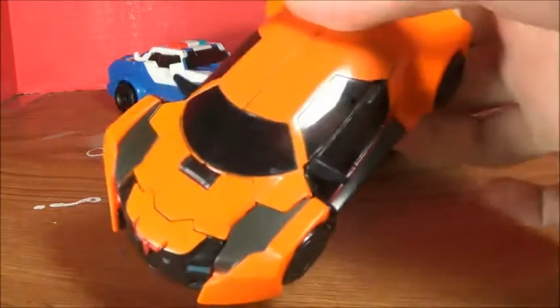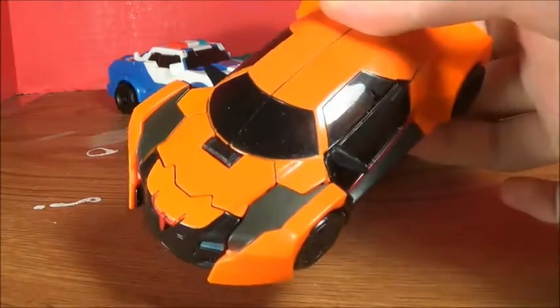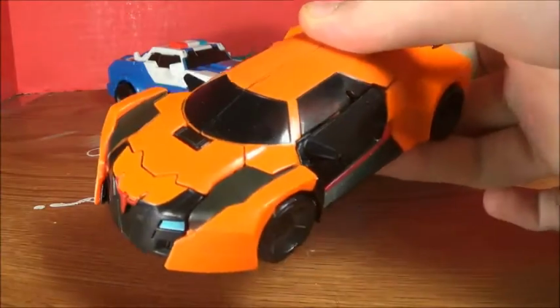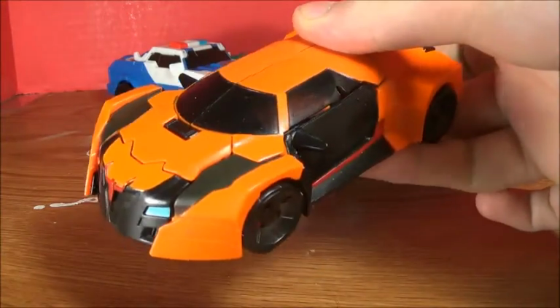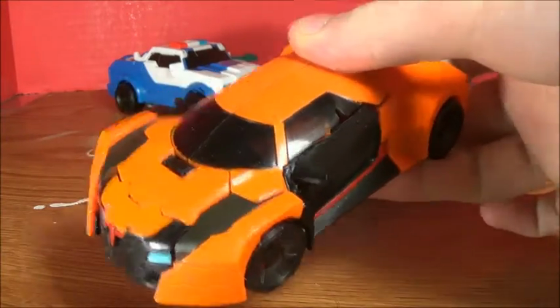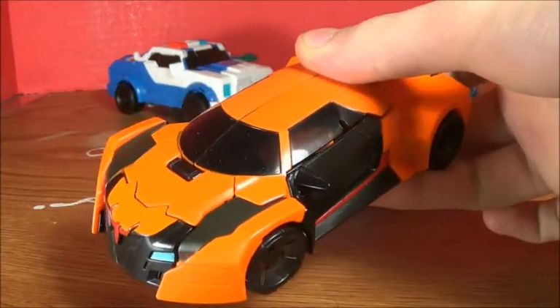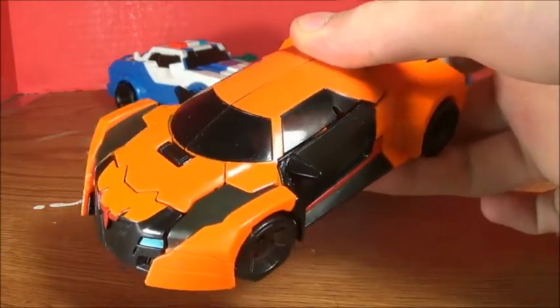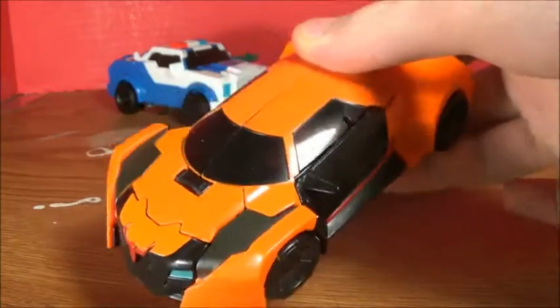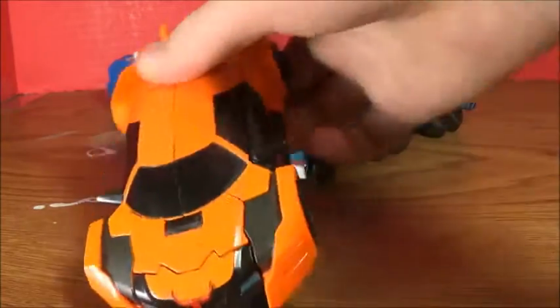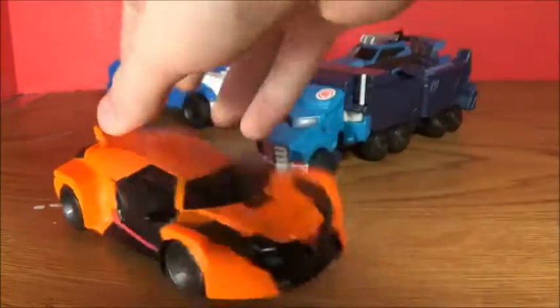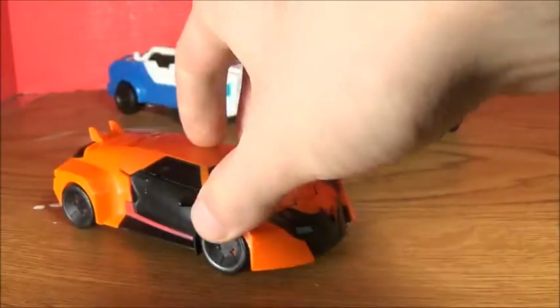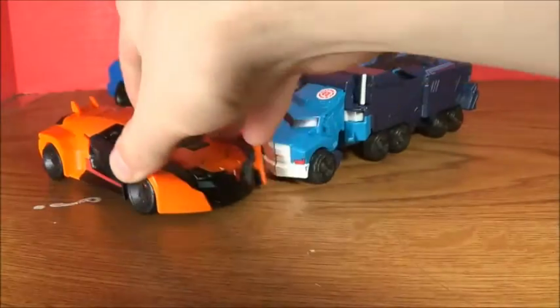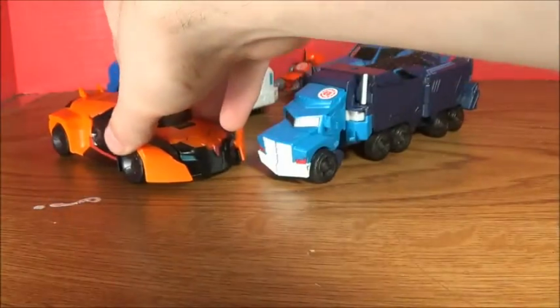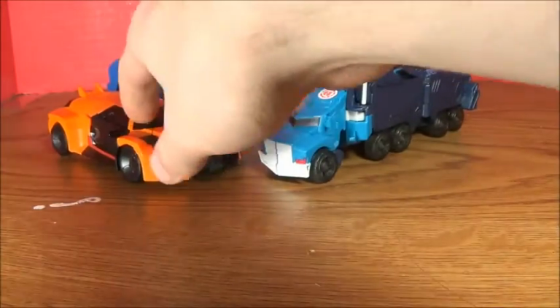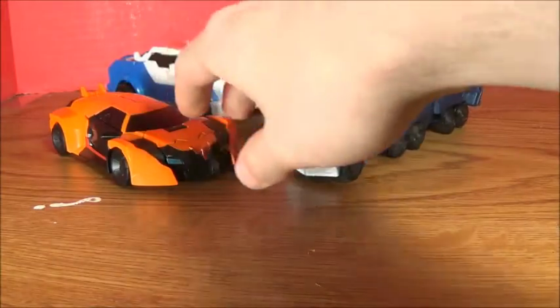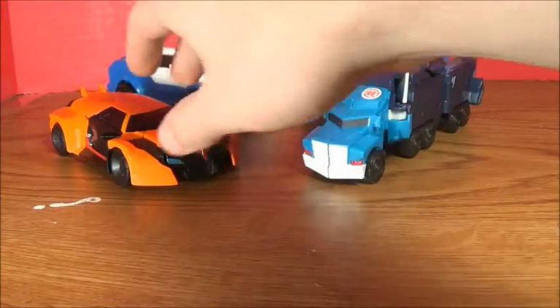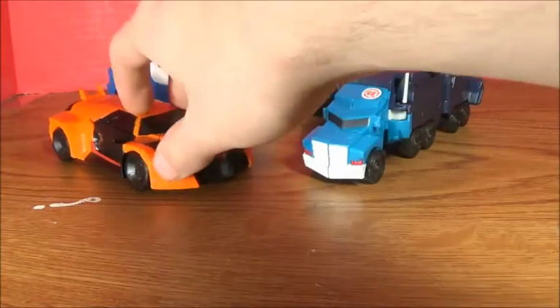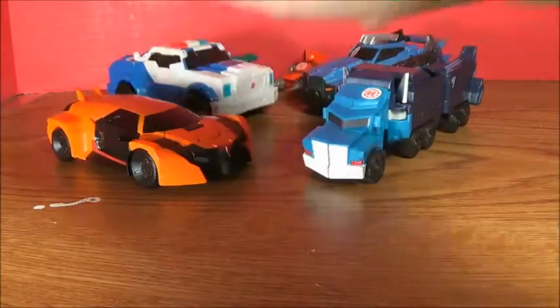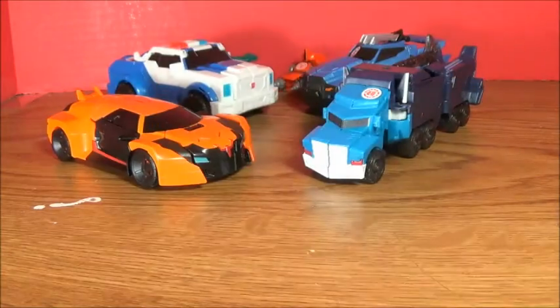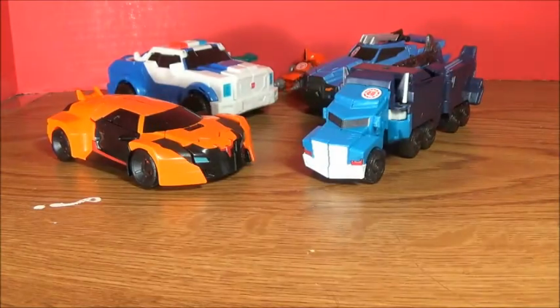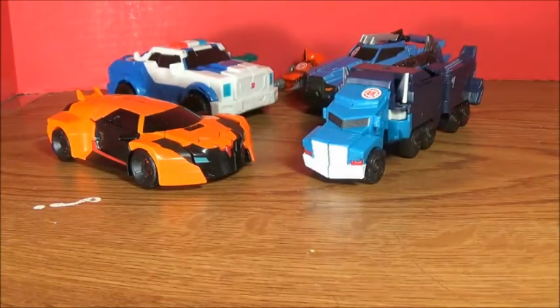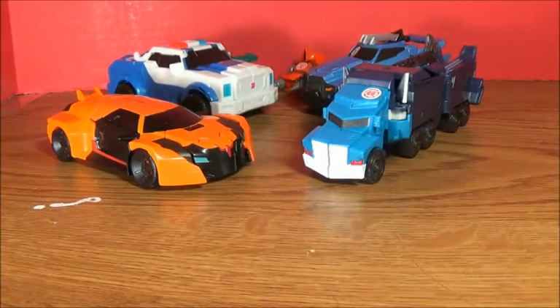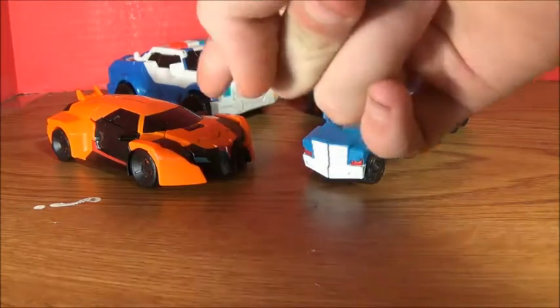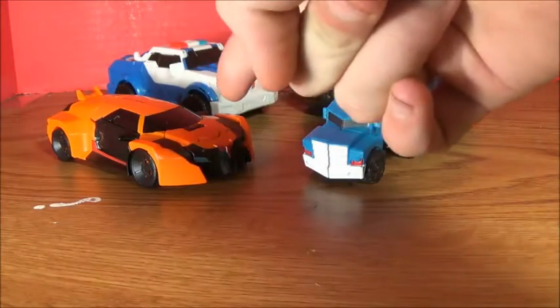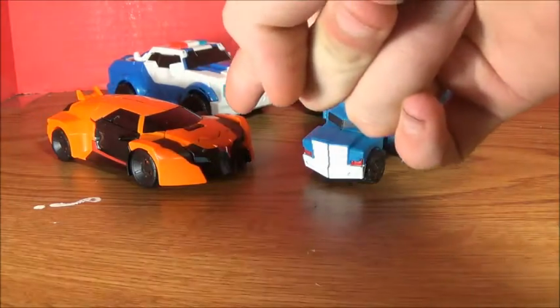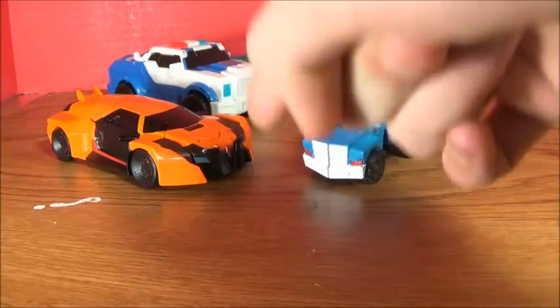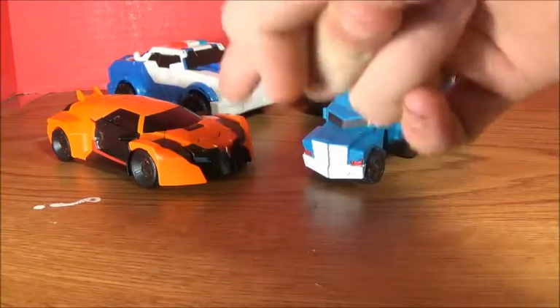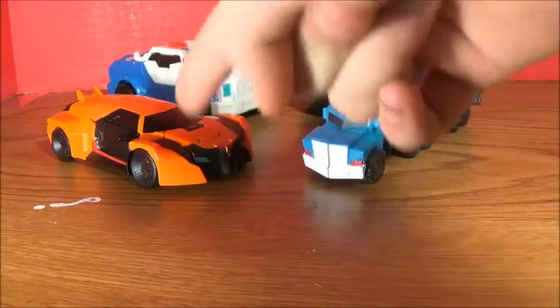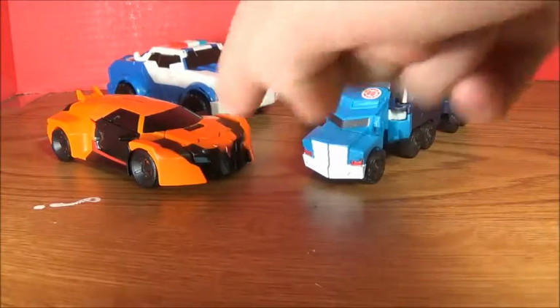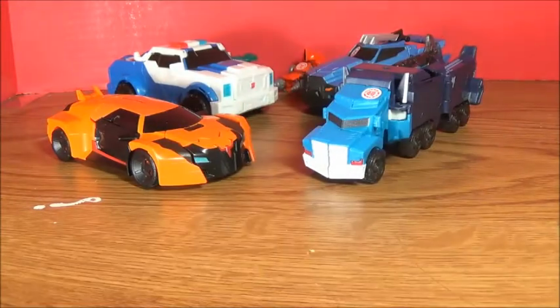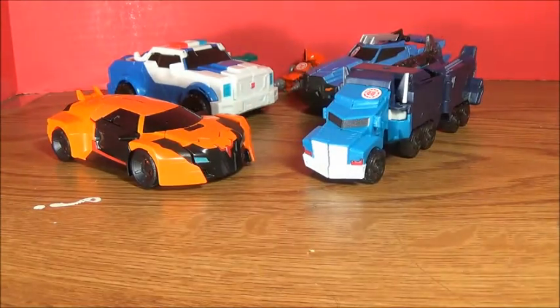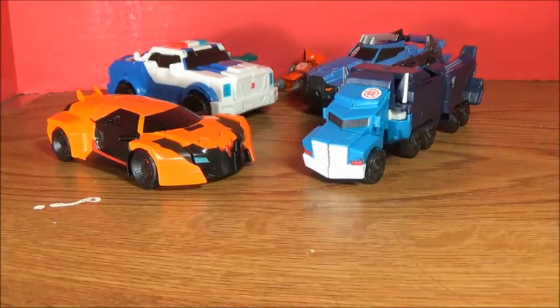Next up we have Warrior Class Drift by RonMiteBounce74. That's awesome — I like that.